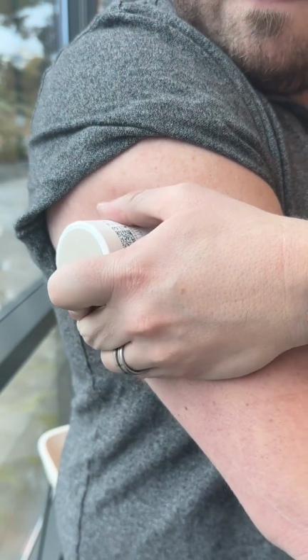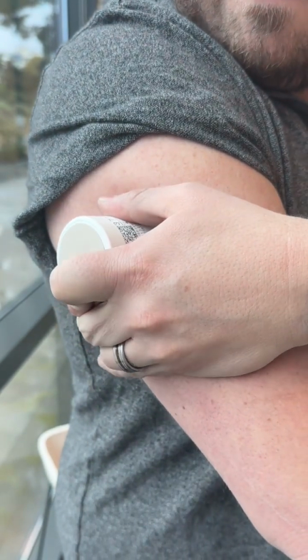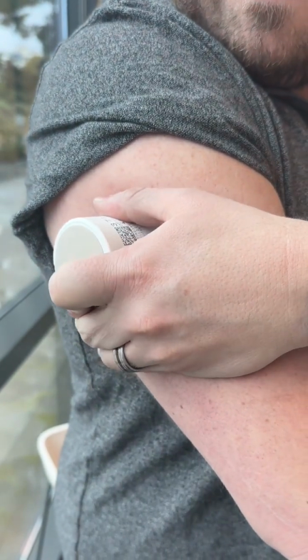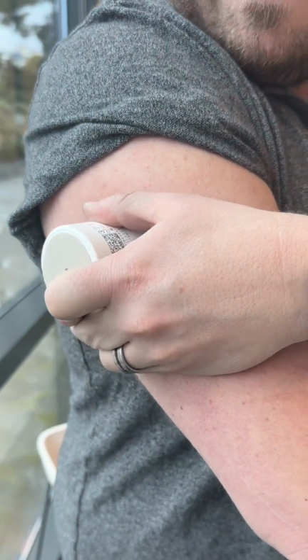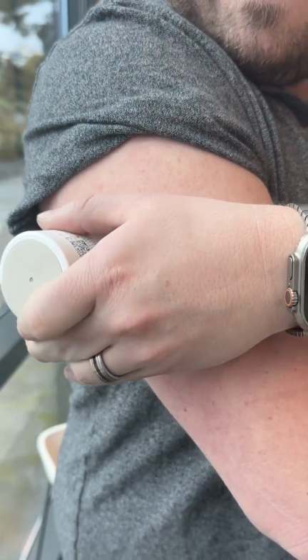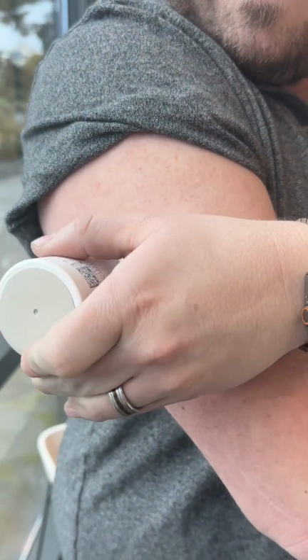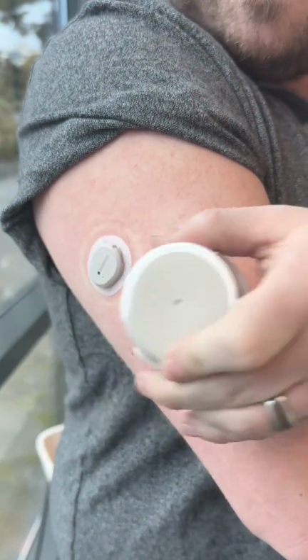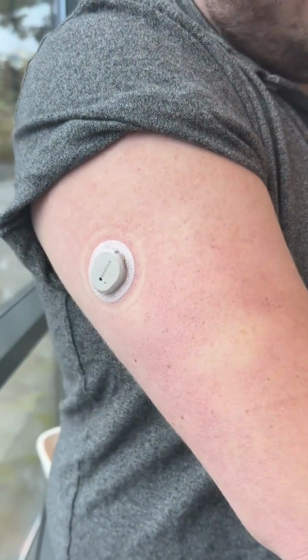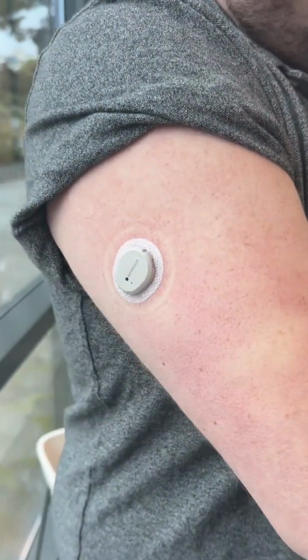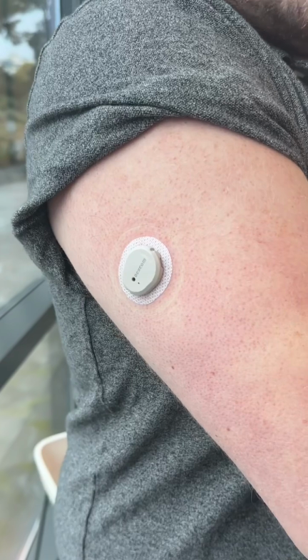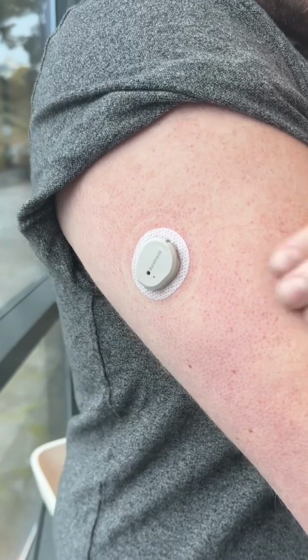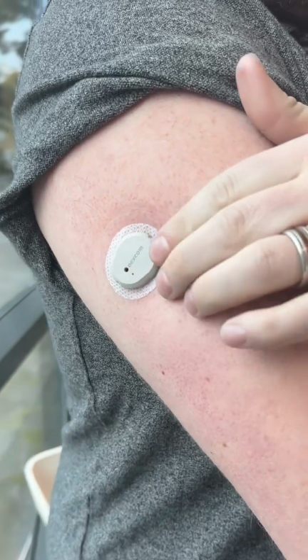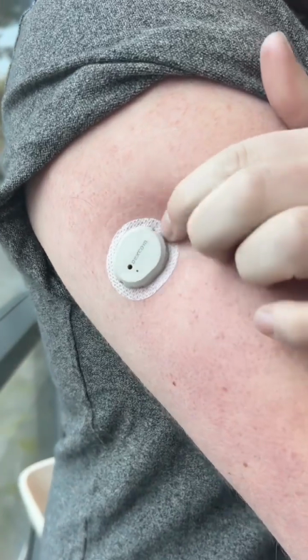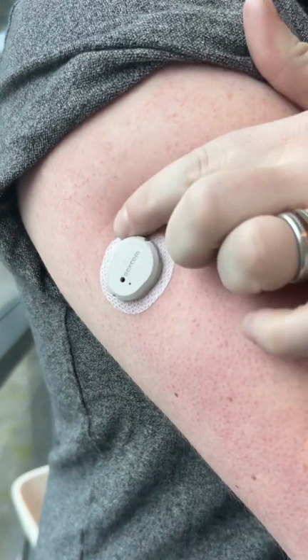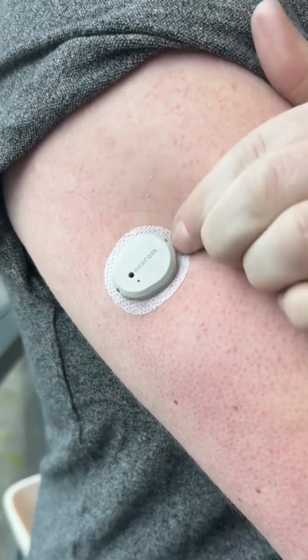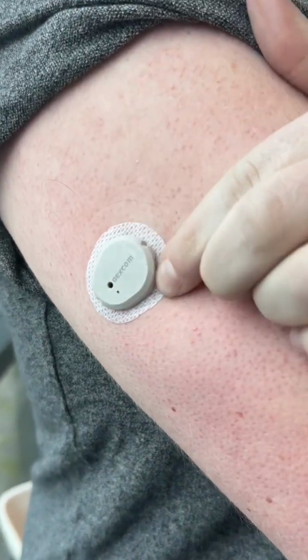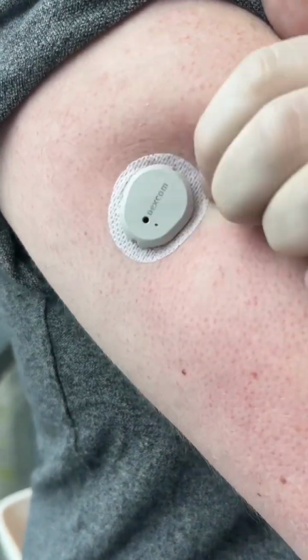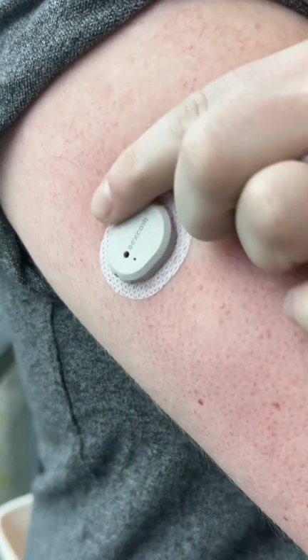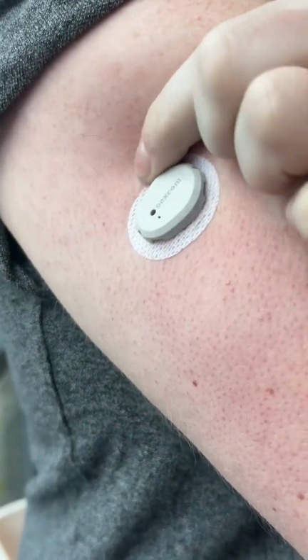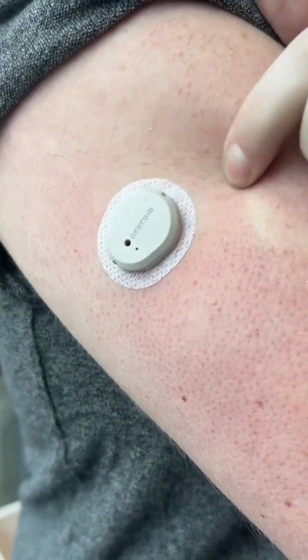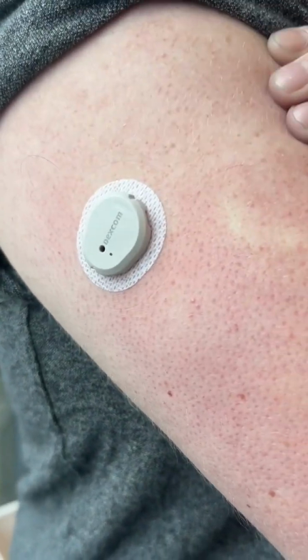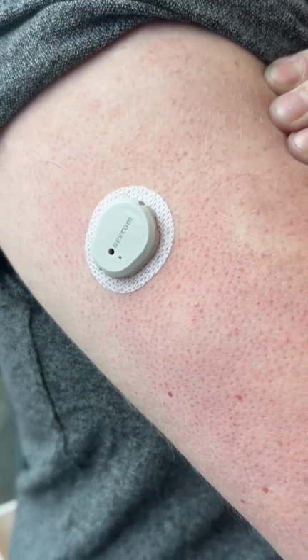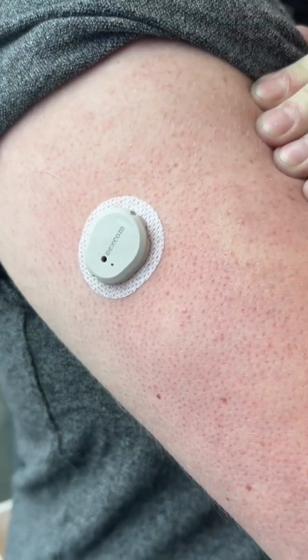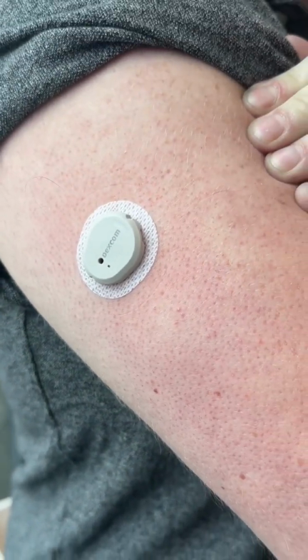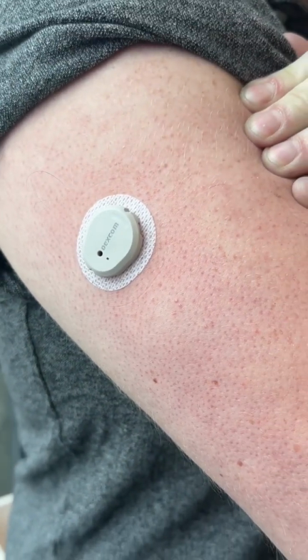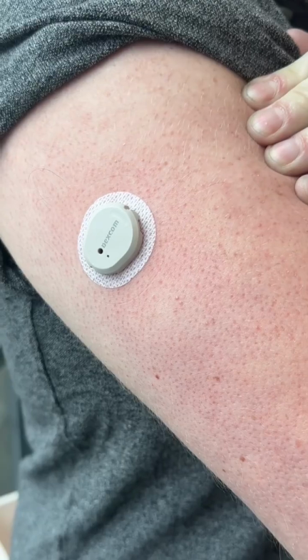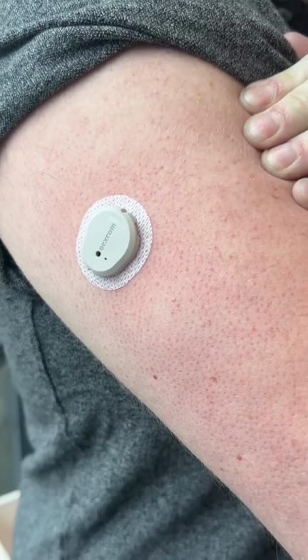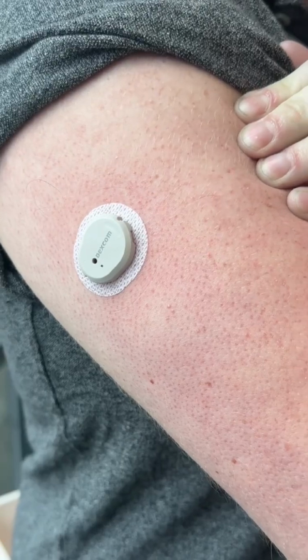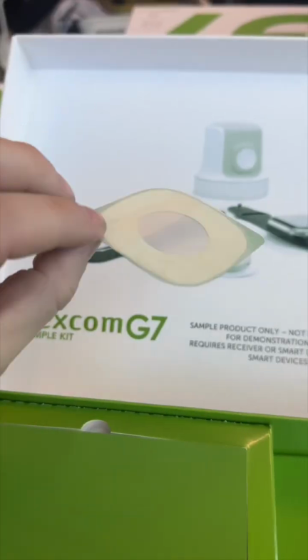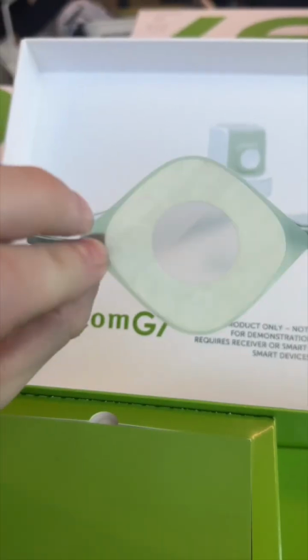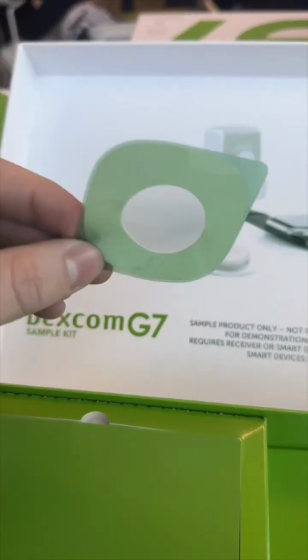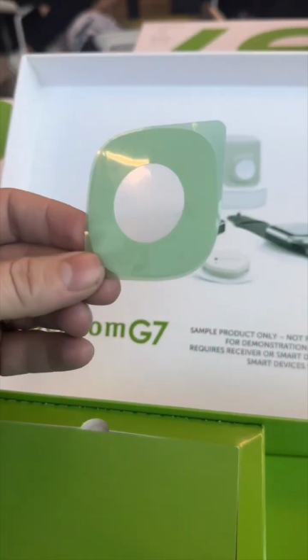This does connect to your iPhone over Bluetooth, but with a future update, this will be able to connect directly to your Apple Watch, so you don't need your iPhone at all. Plus, they're going to extend the wear time to up to 15 days.